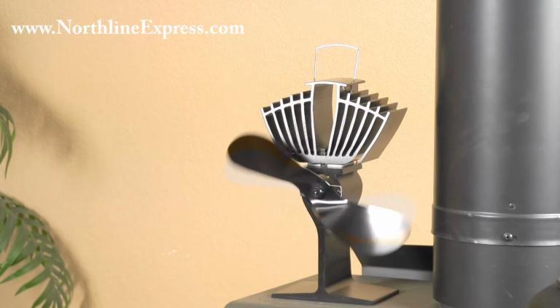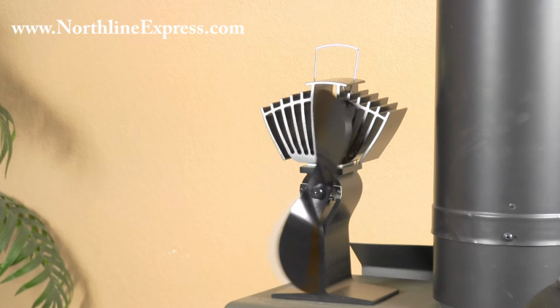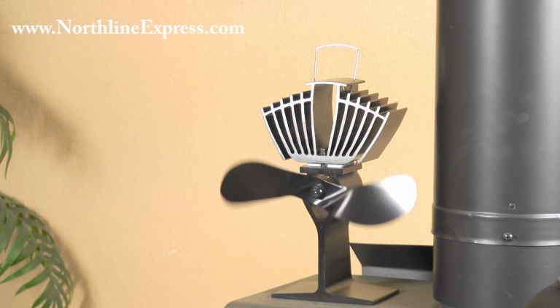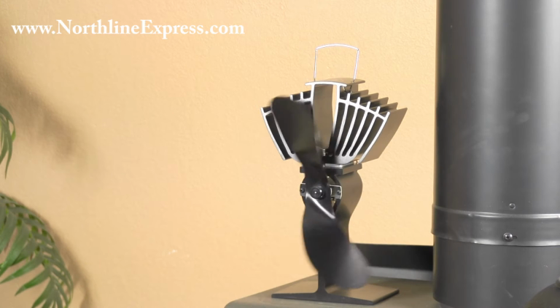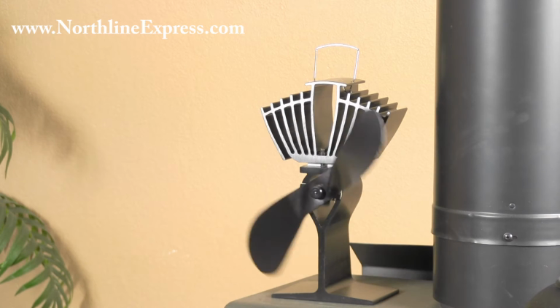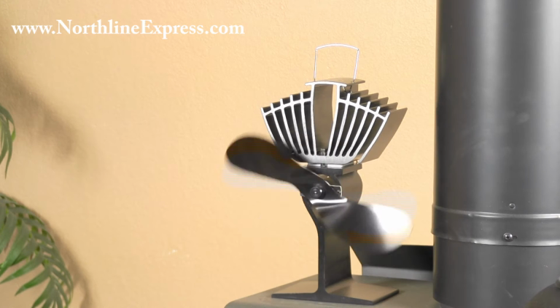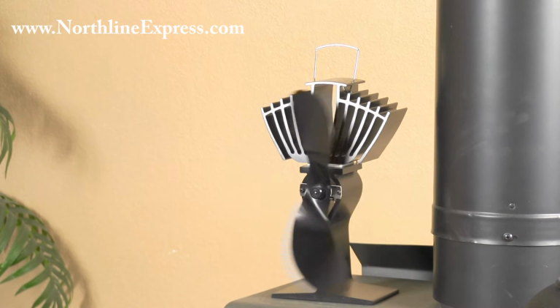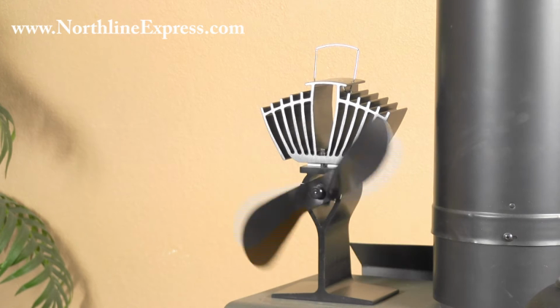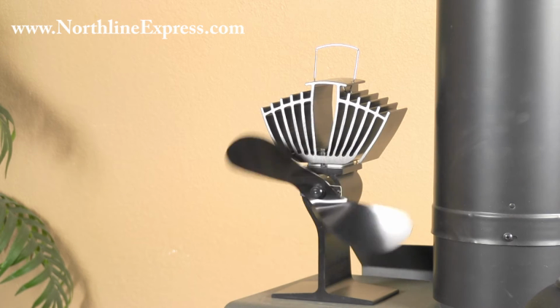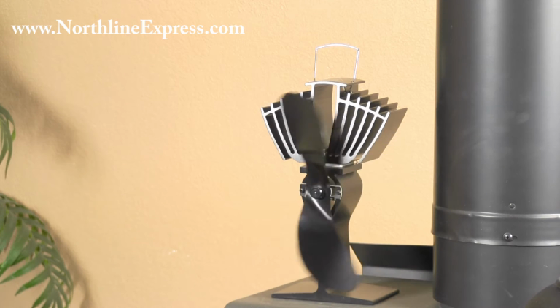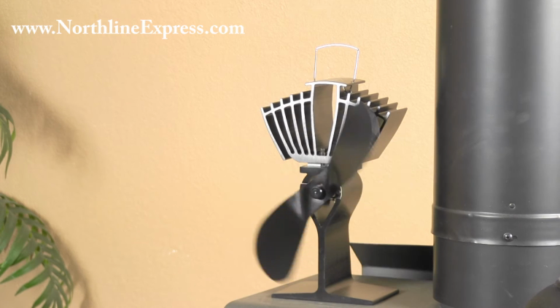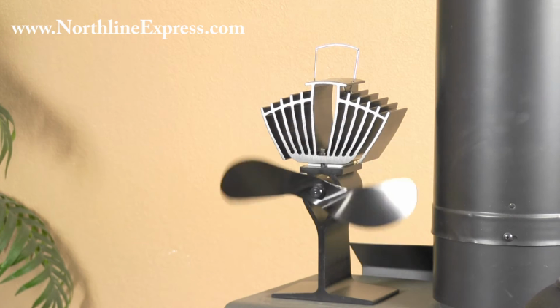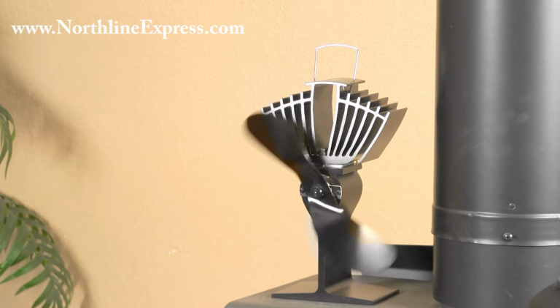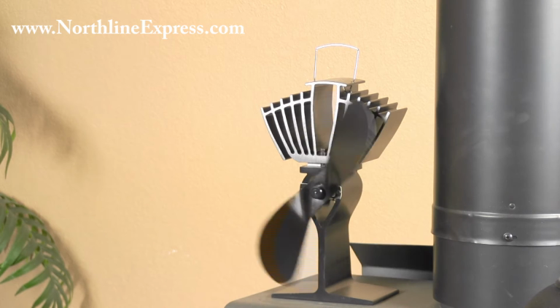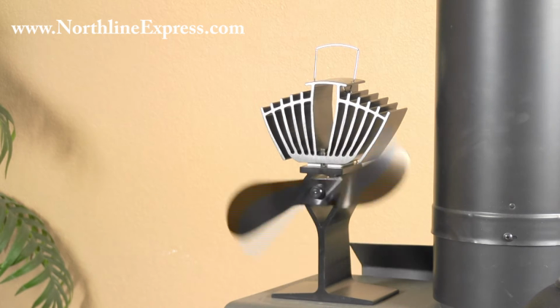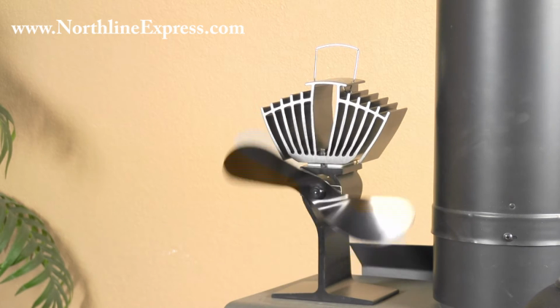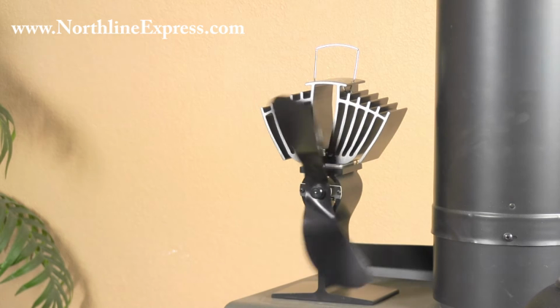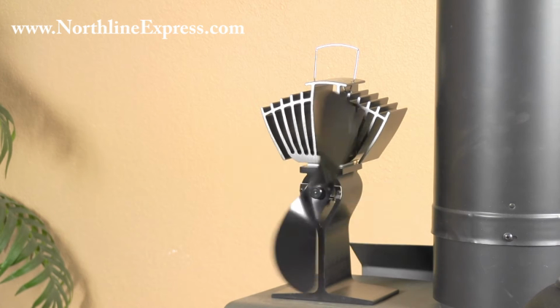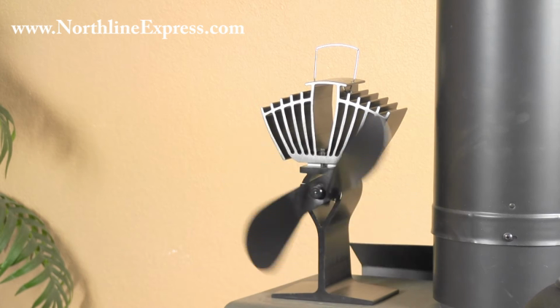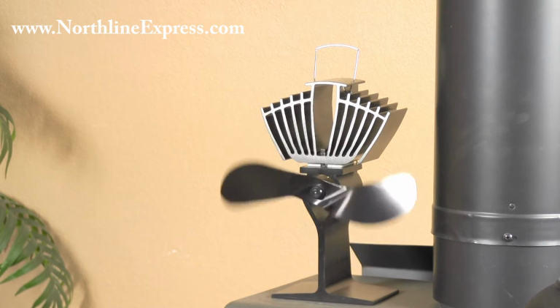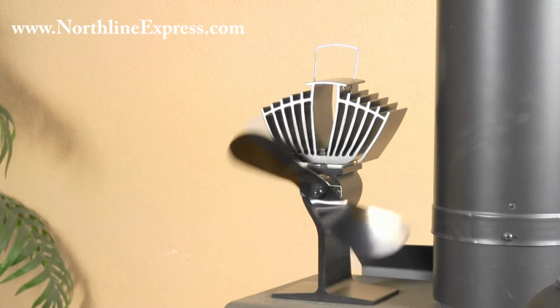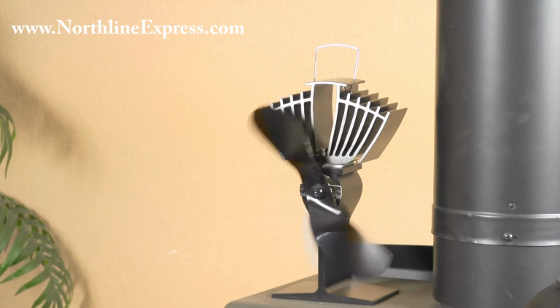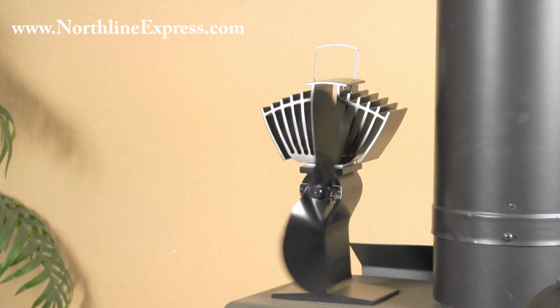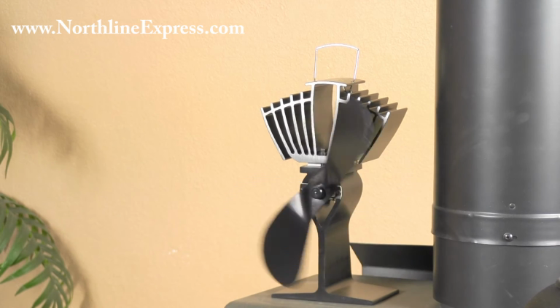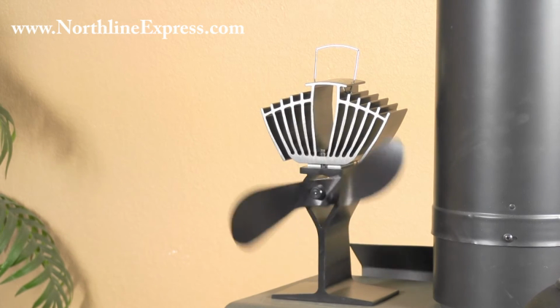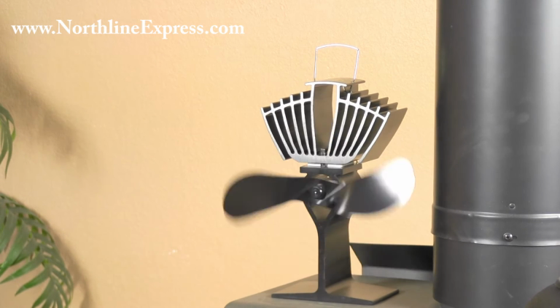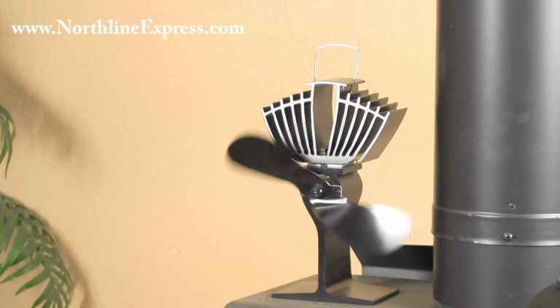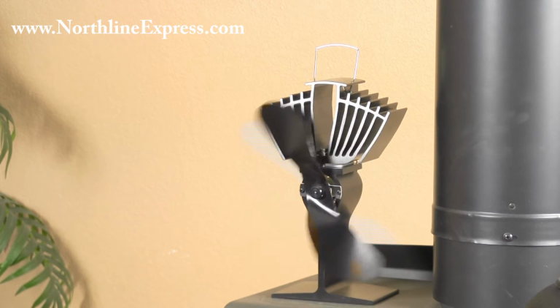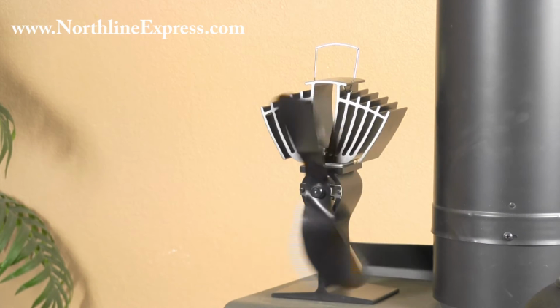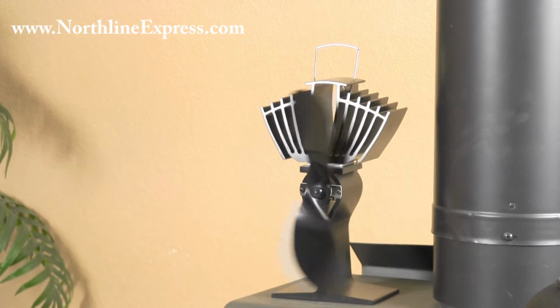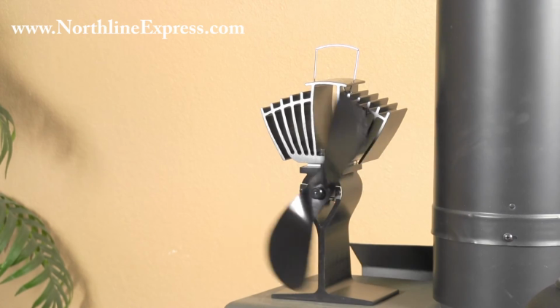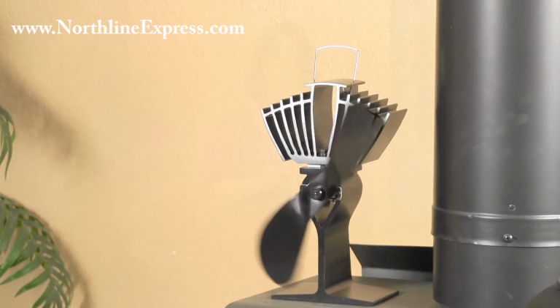So as your stove heats up, your Eco Fan's blades are going to move faster. And as your stove cools down, the Eco Fan blades are going to slow down, and once the stove cools off enough, it'll automatically stop the blades turning and shut itself off.